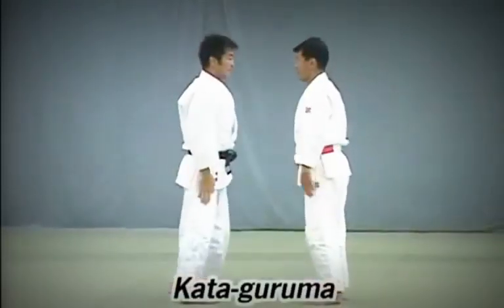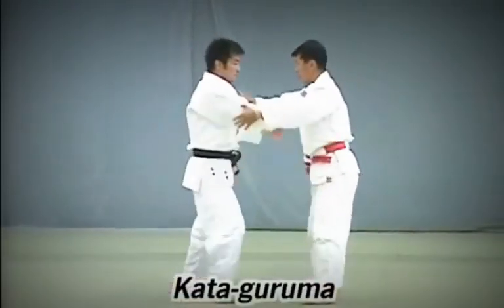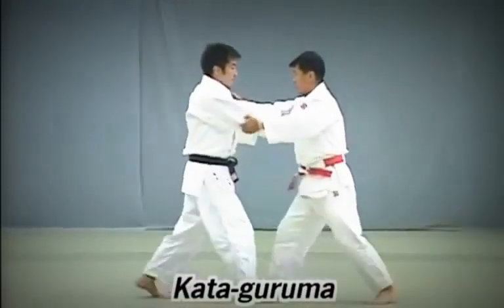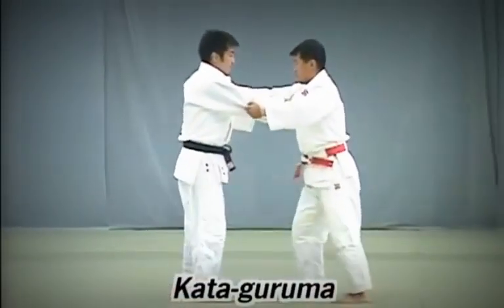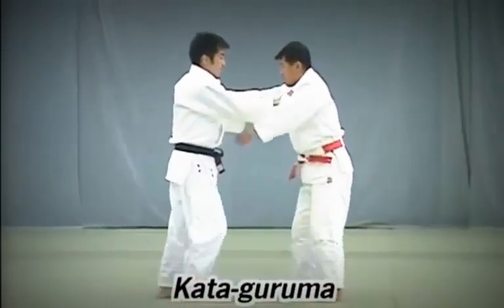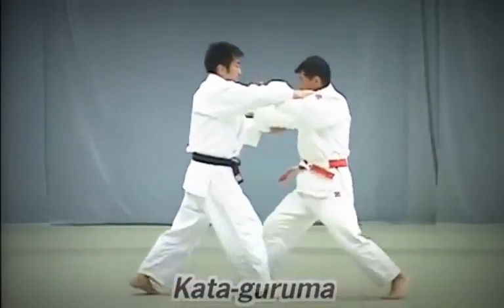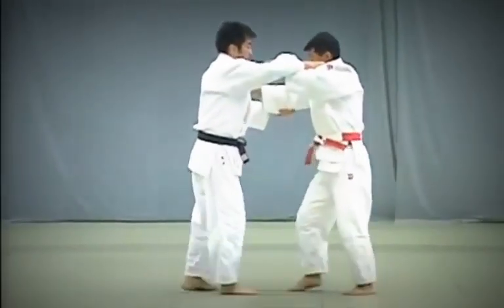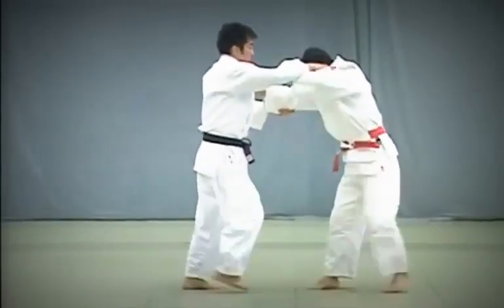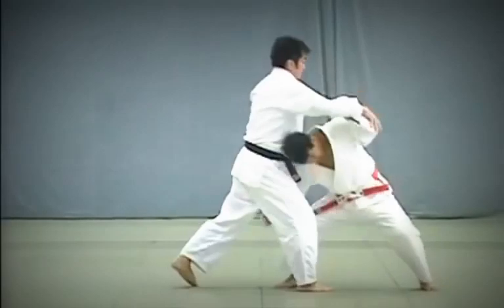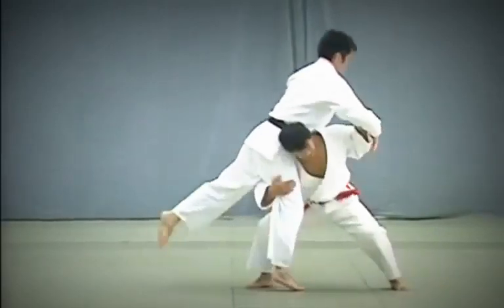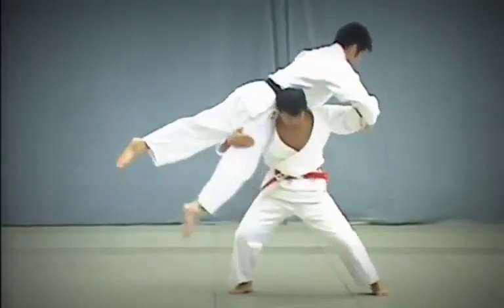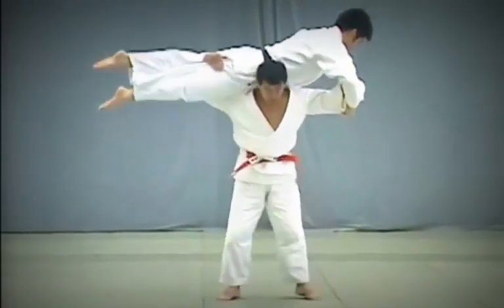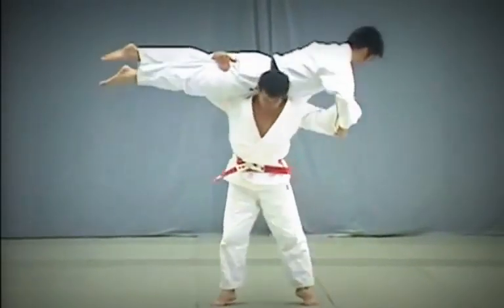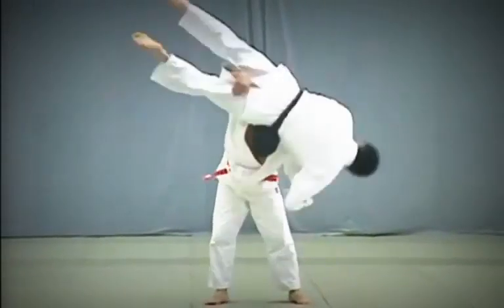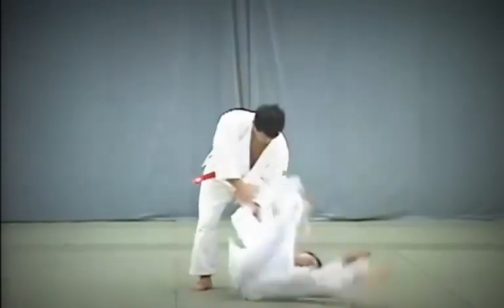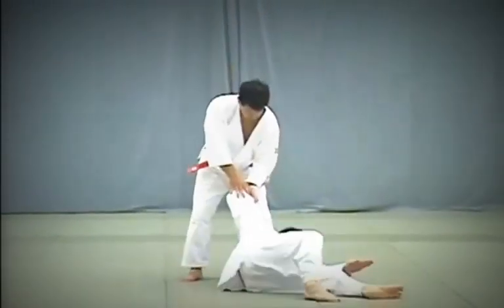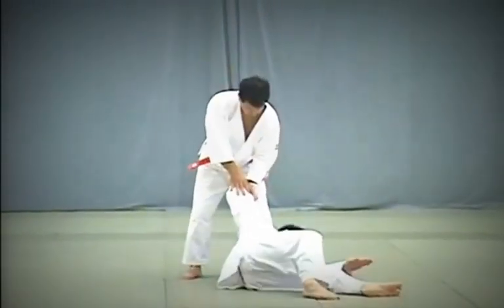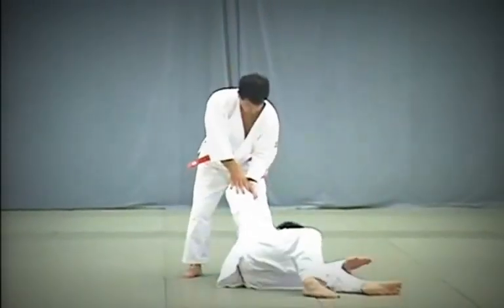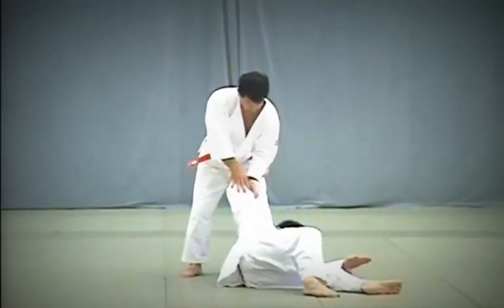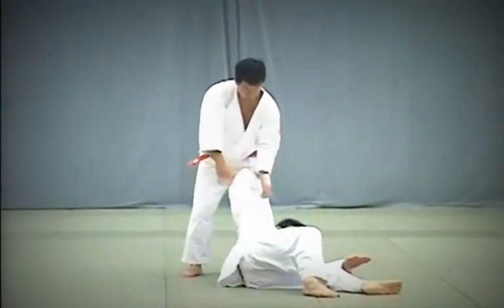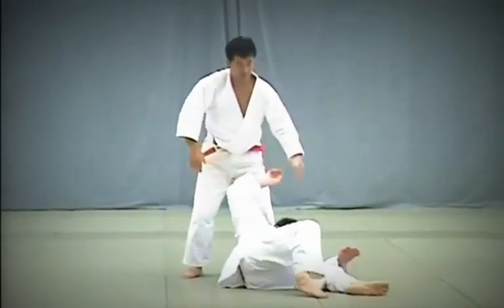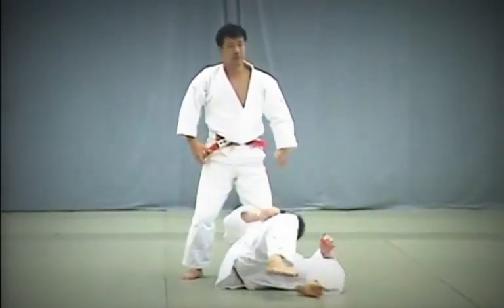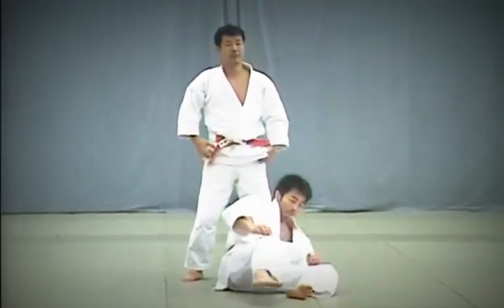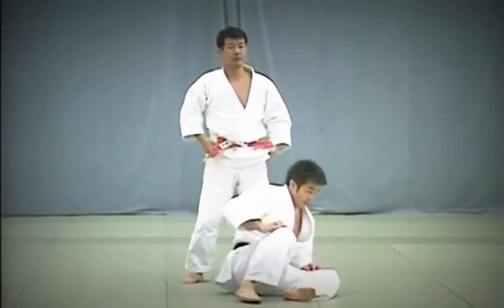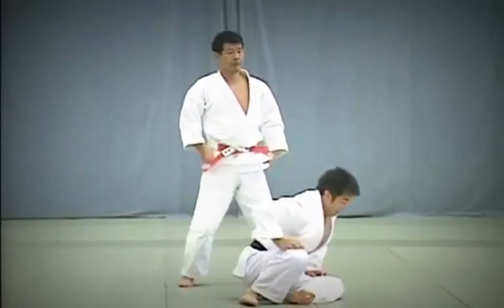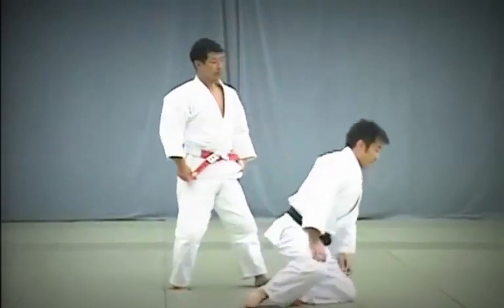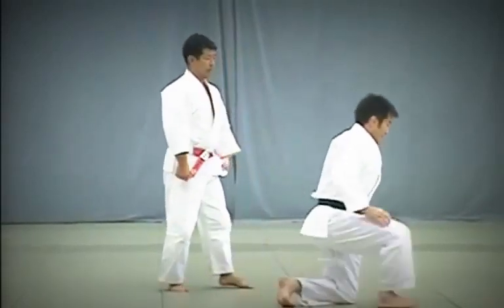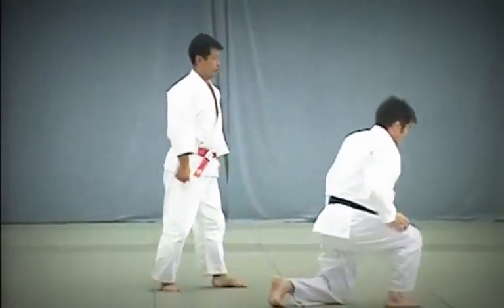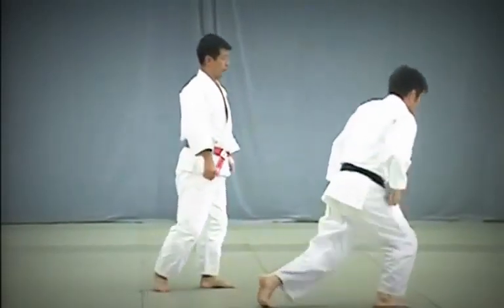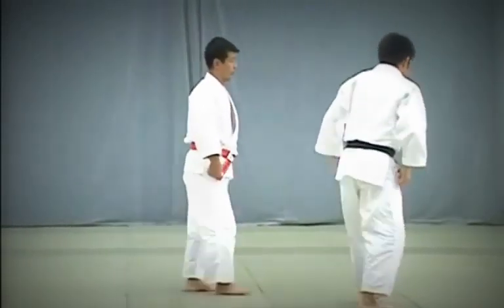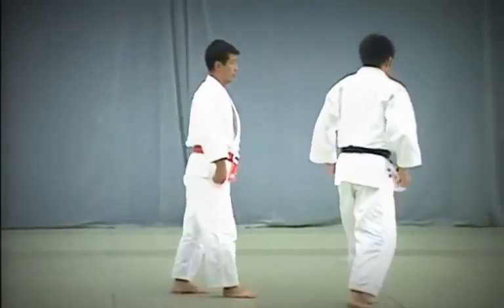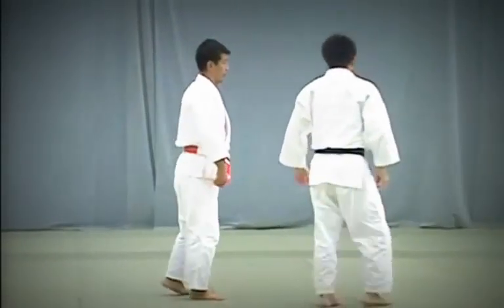Kata Guruma. Tori uses his hips to lift Uke on his shoulders in one unified movement and throws him forward diagonally. Take care to perform the throw in the middle of the dojo.